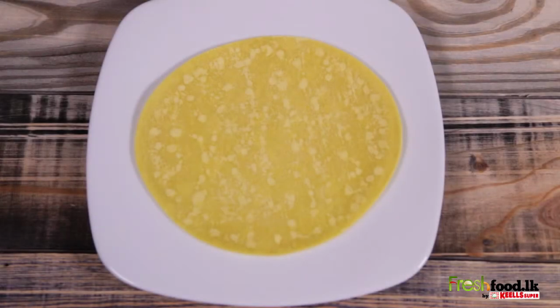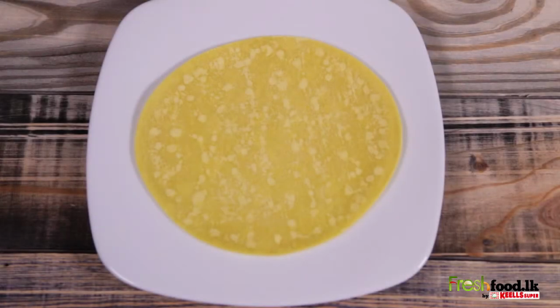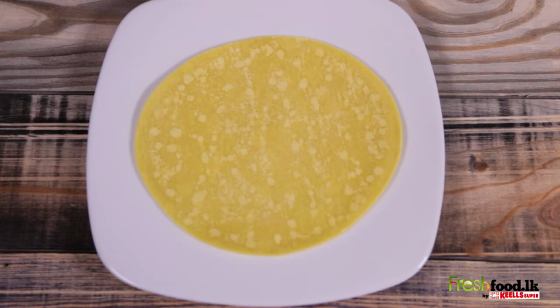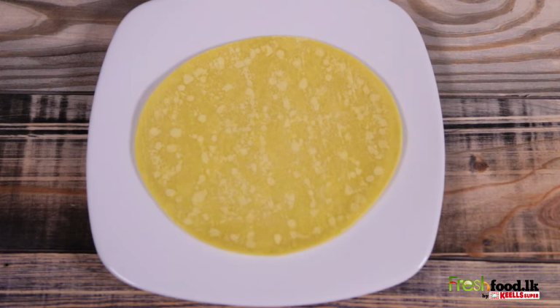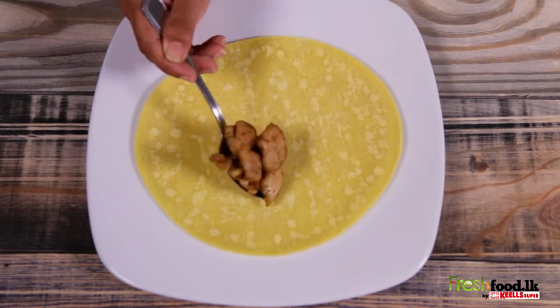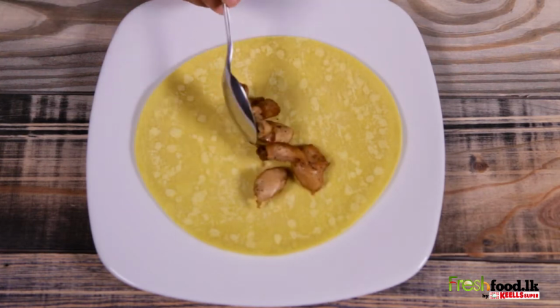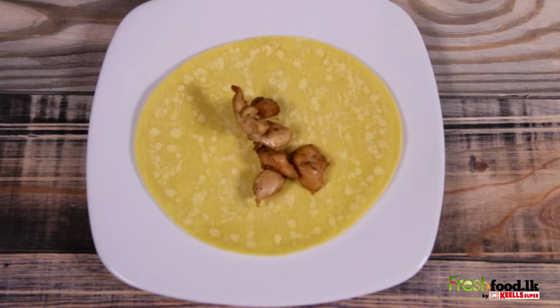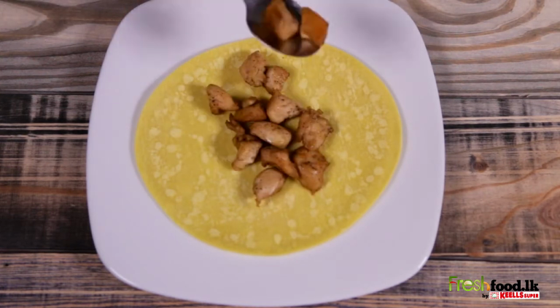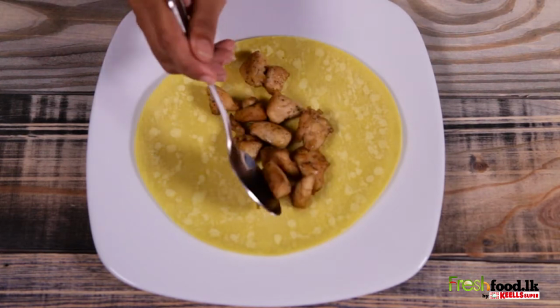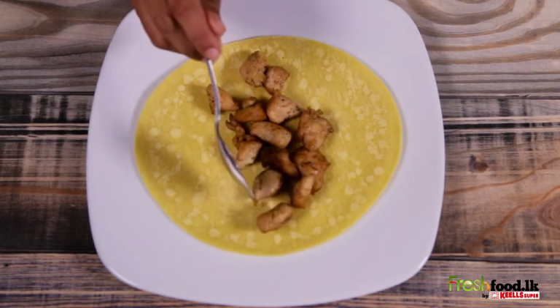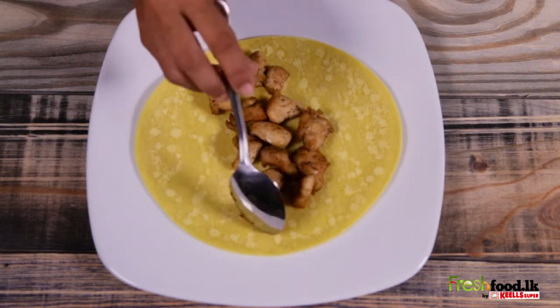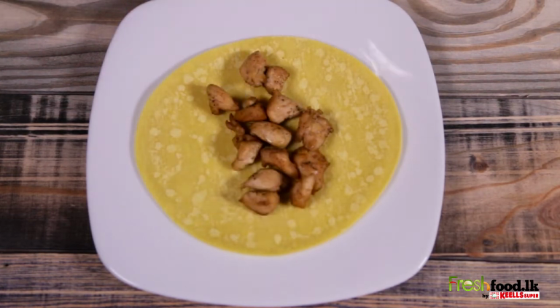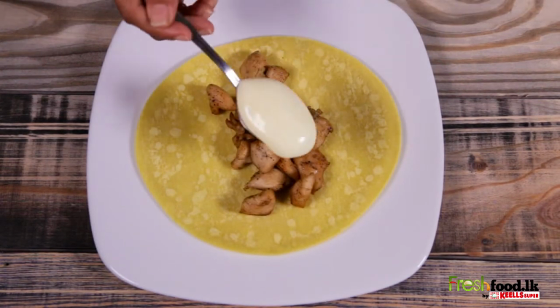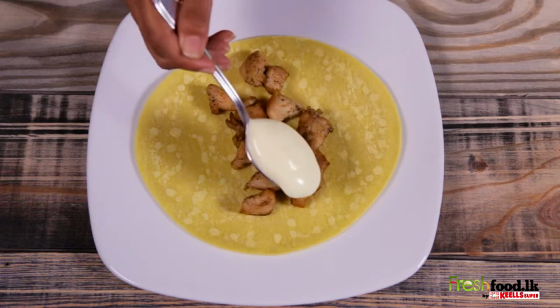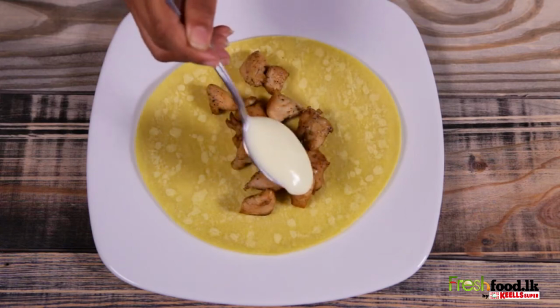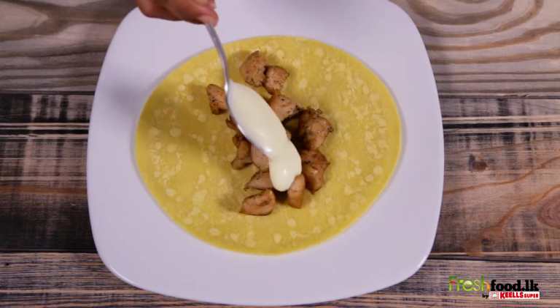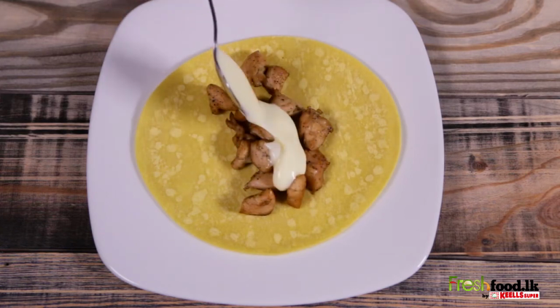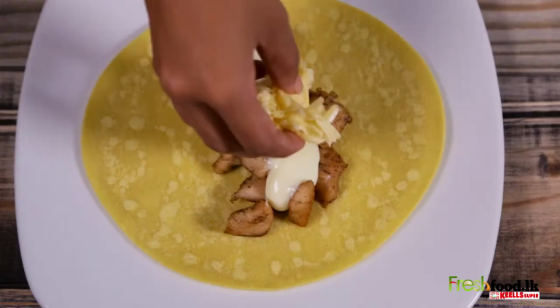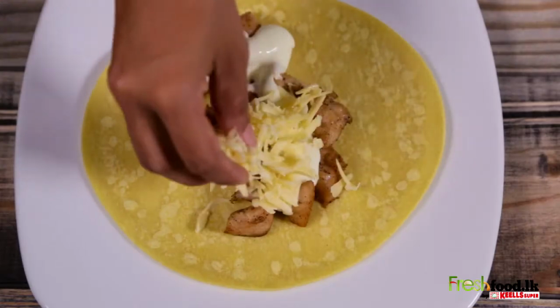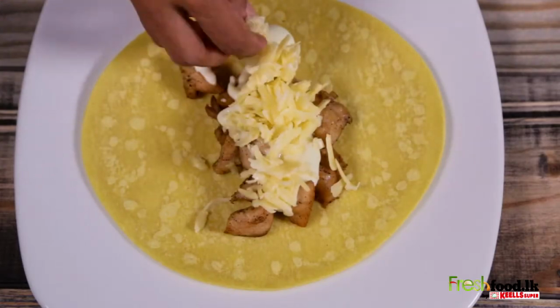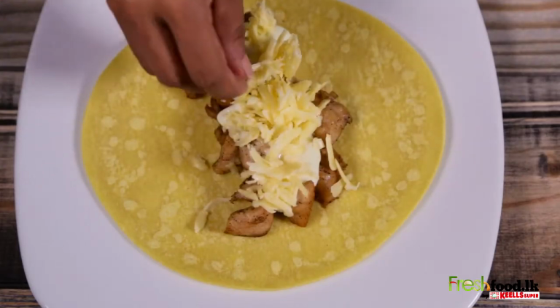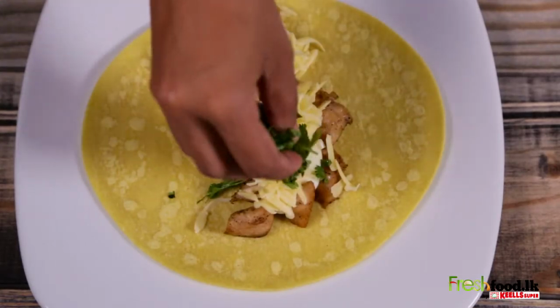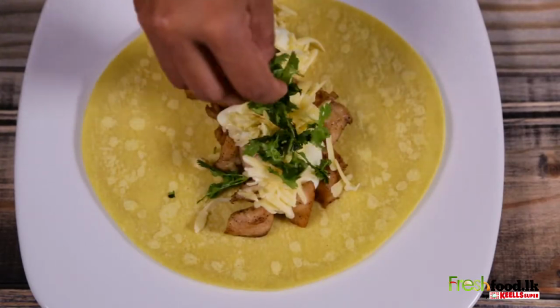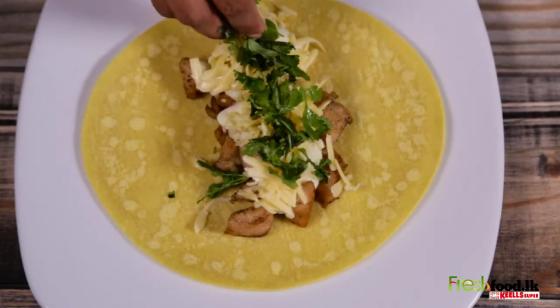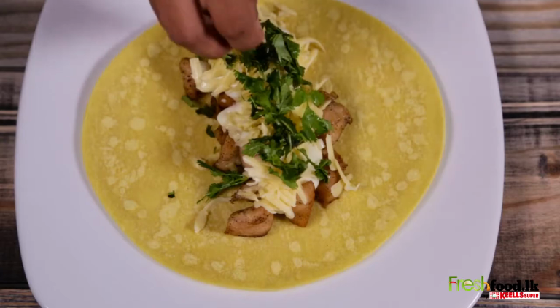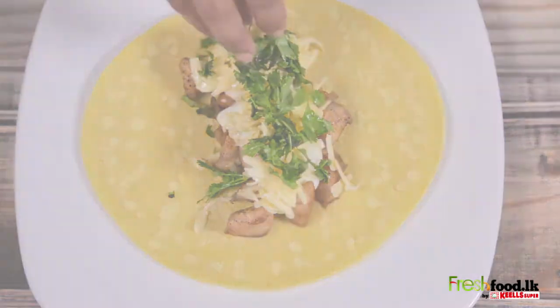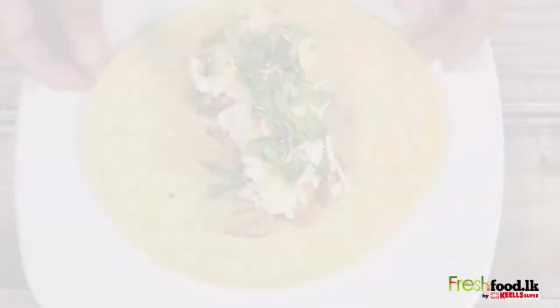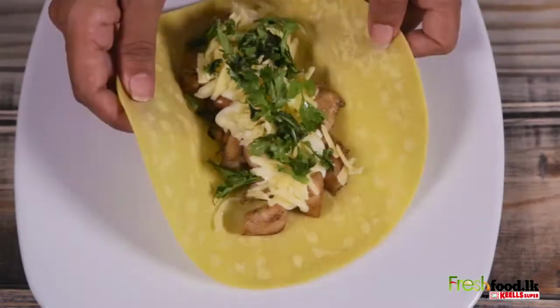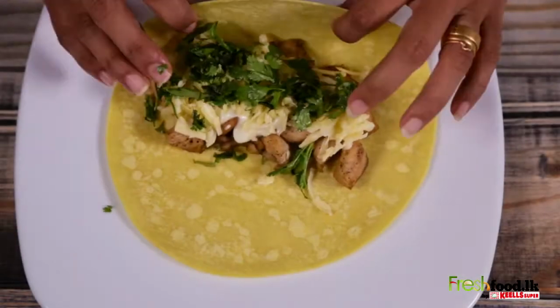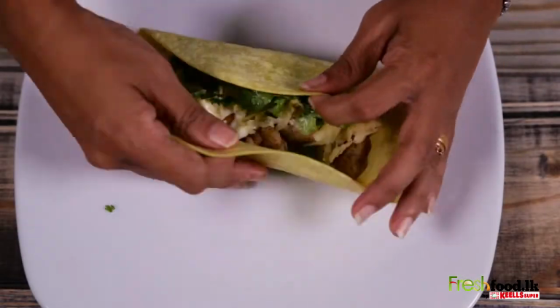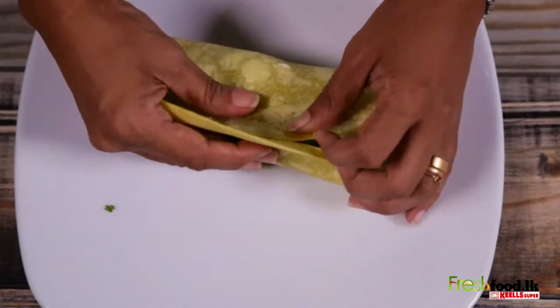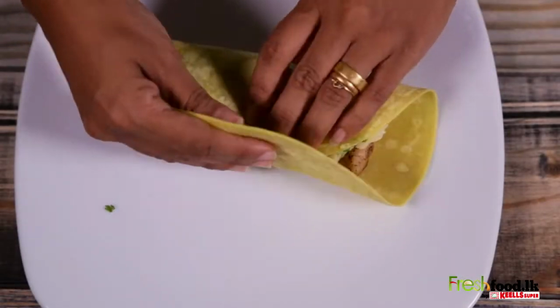First, lay a tortilla sheet on a clean flat surface and place about a quarter cup of chicken, one tablespoon of ranch dressing, two tablespoons of cheese, and one tablespoon of minced coriander on each tortilla and tightly fold it.